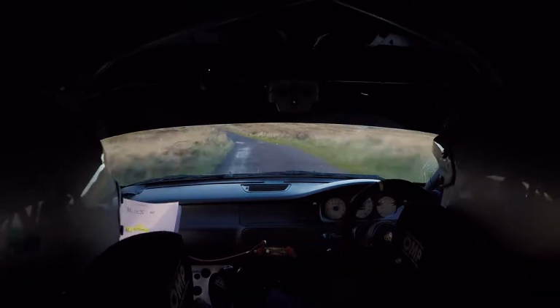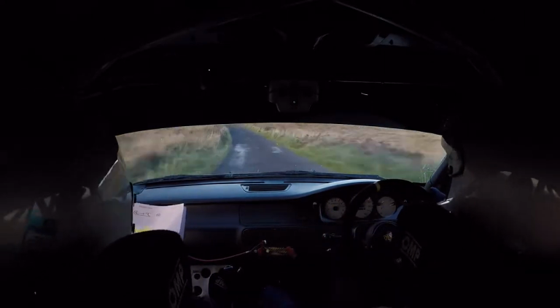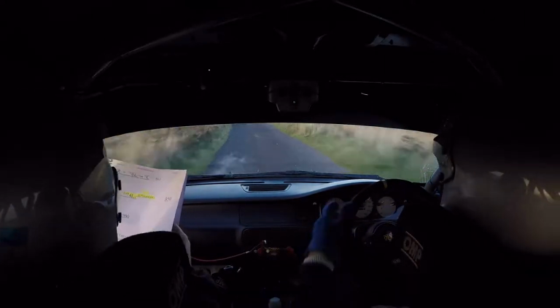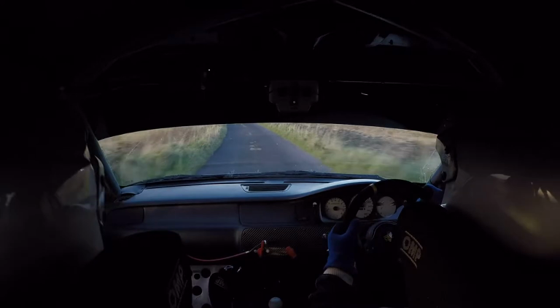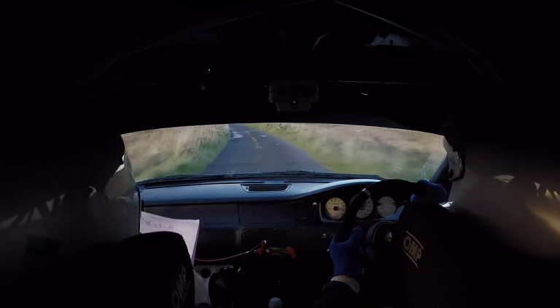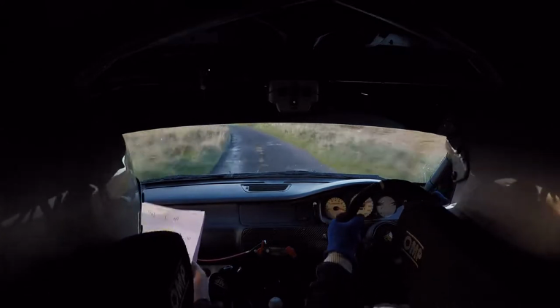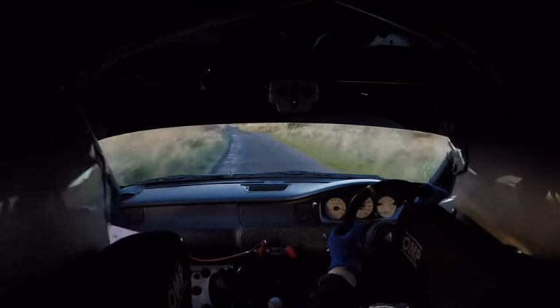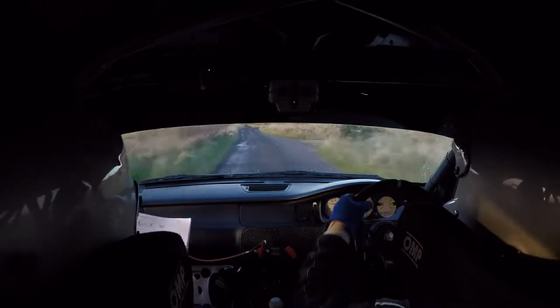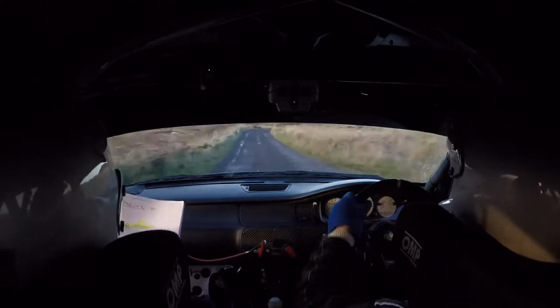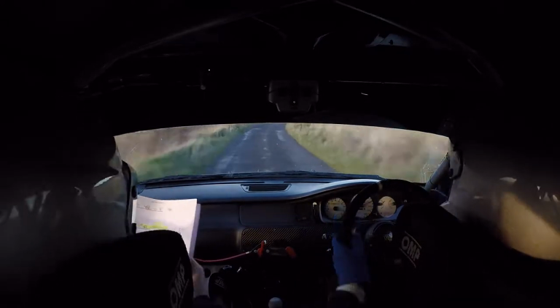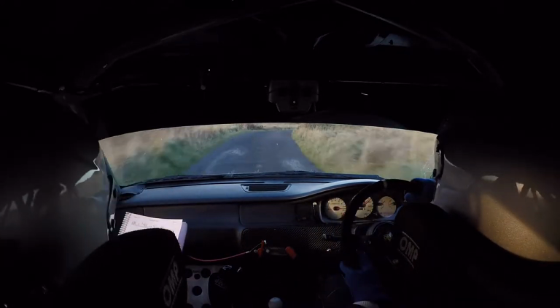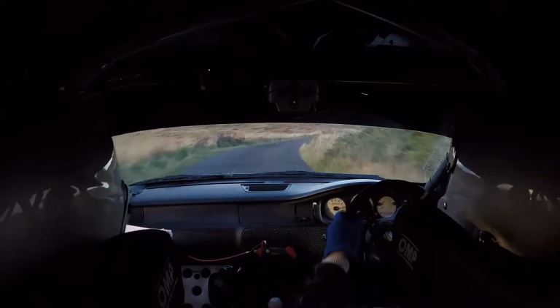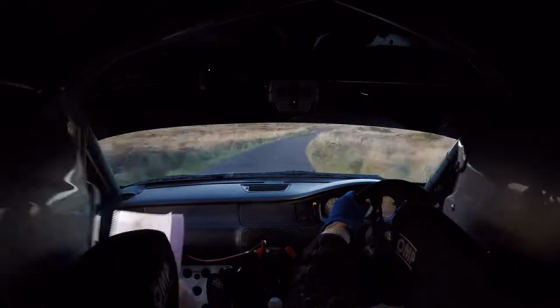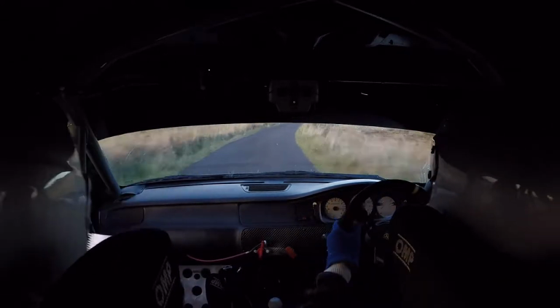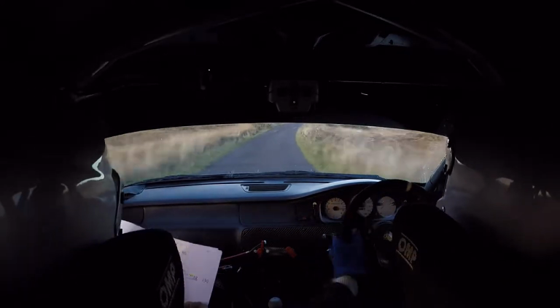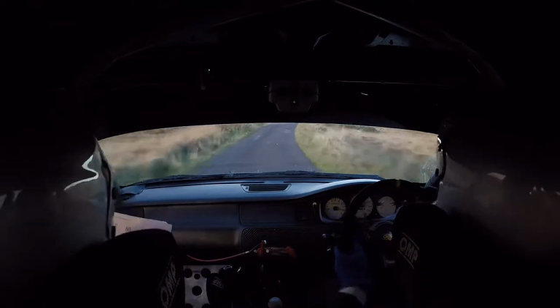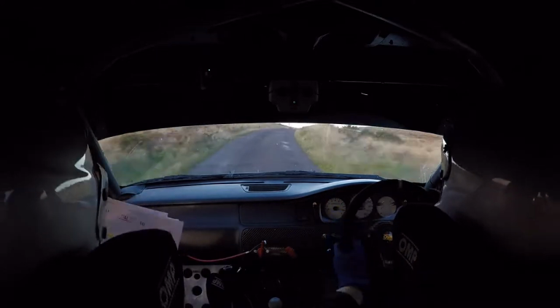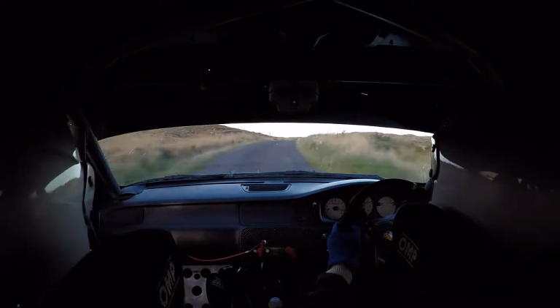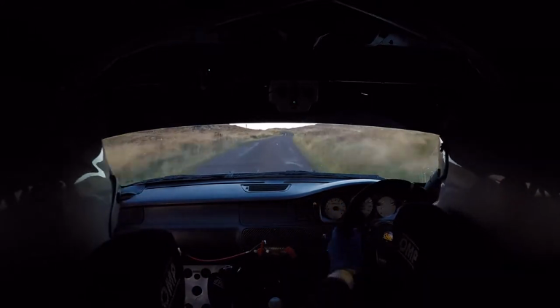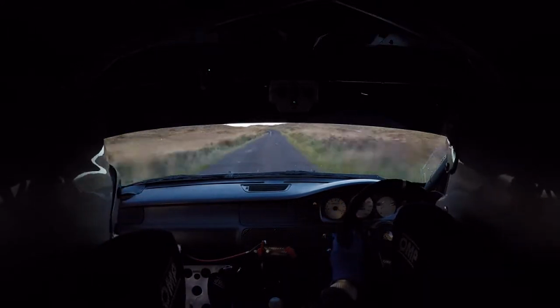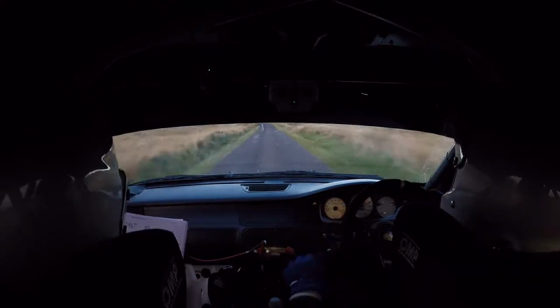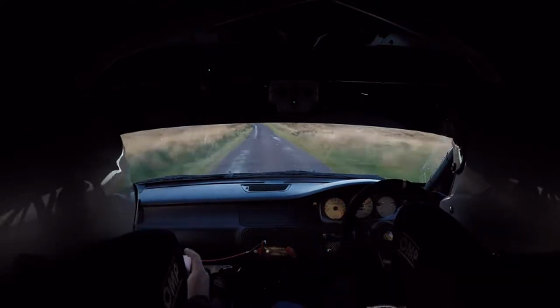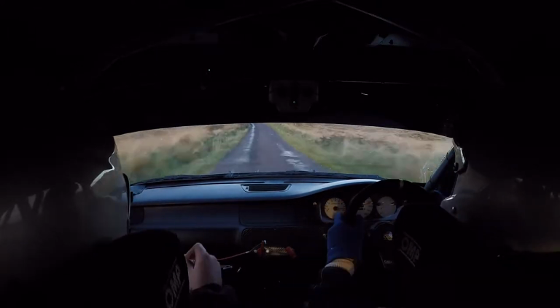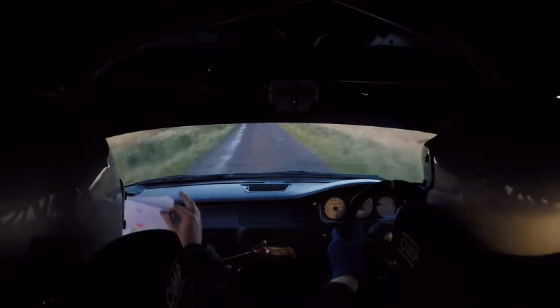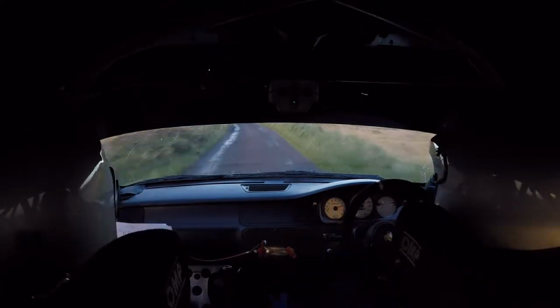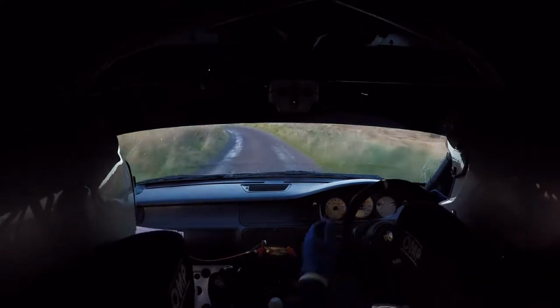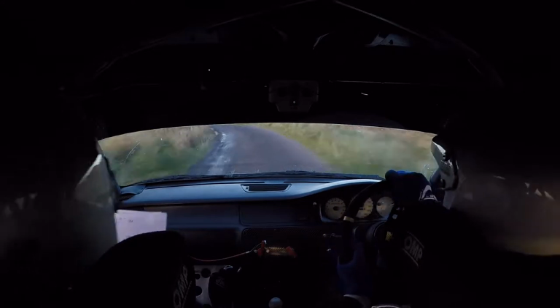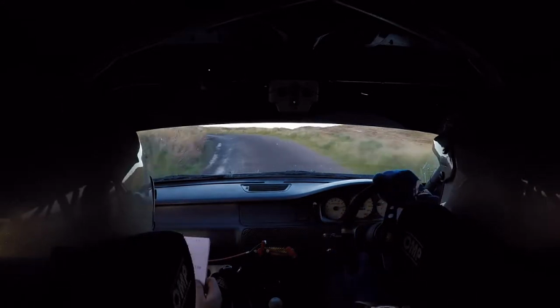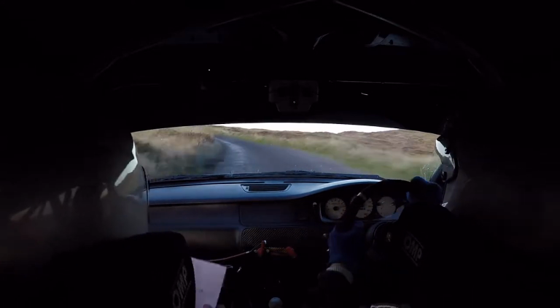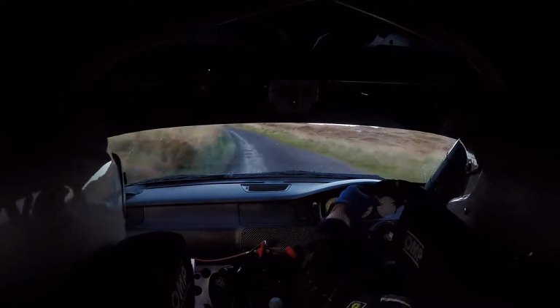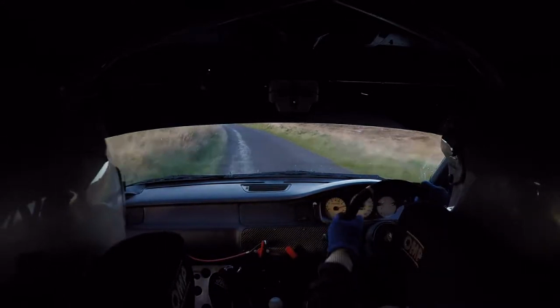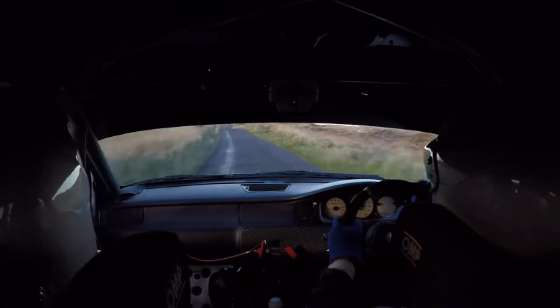And a 4 left into a 4 right, over pressed. Into a 4 right again, over pressed. And then 80 into a tight 4 left. Keeping 80 out of this, into a 4 right.